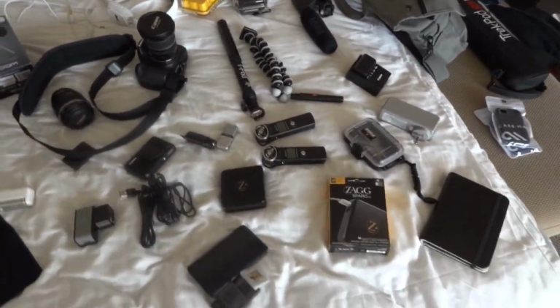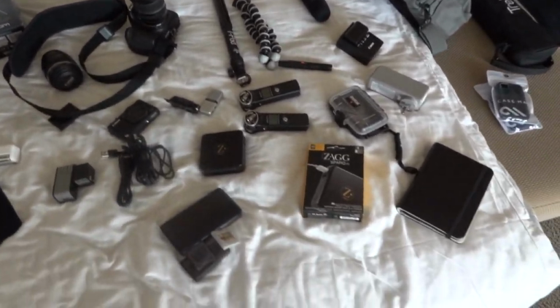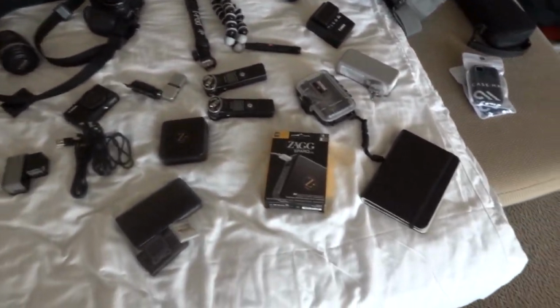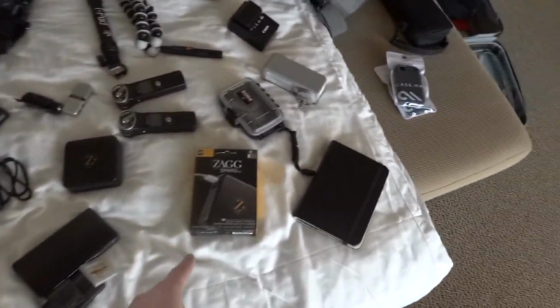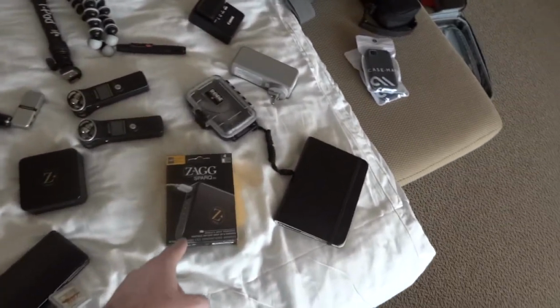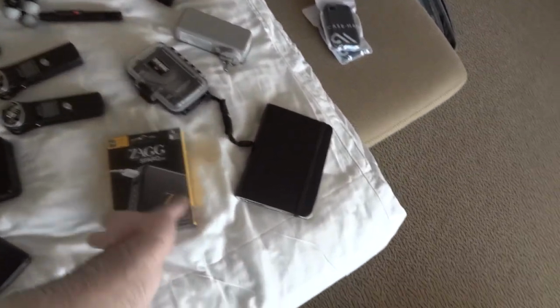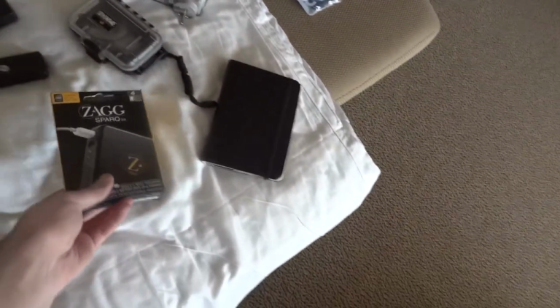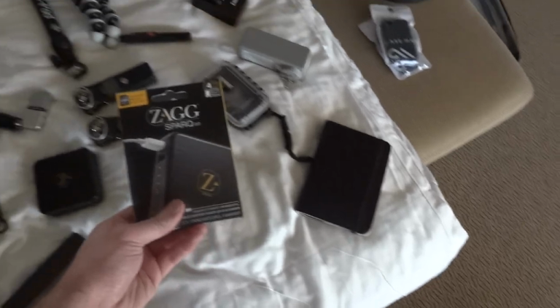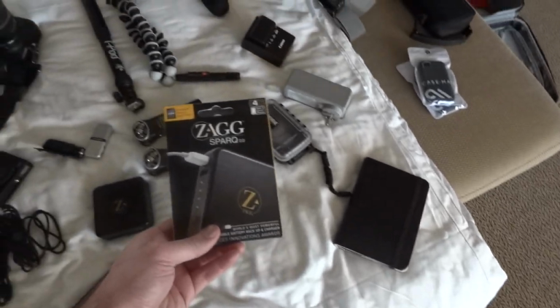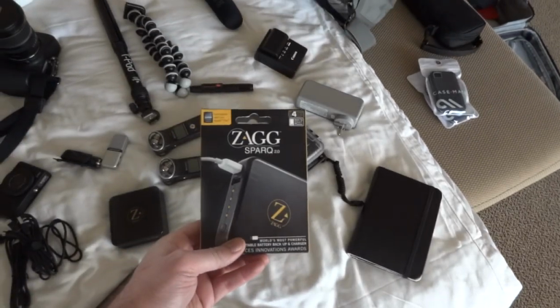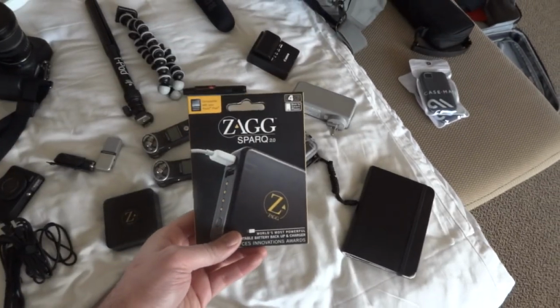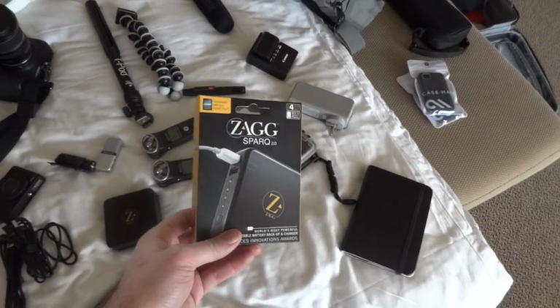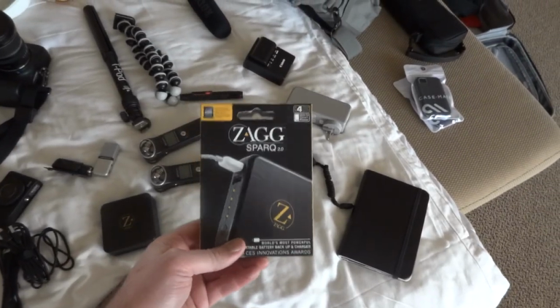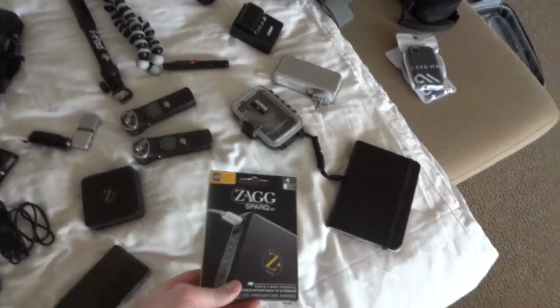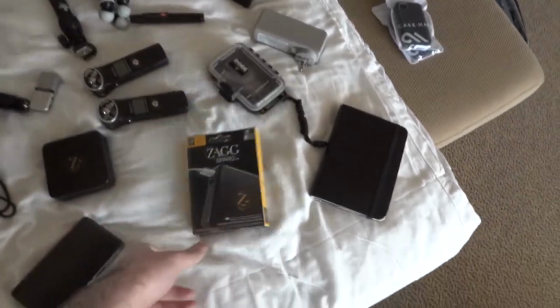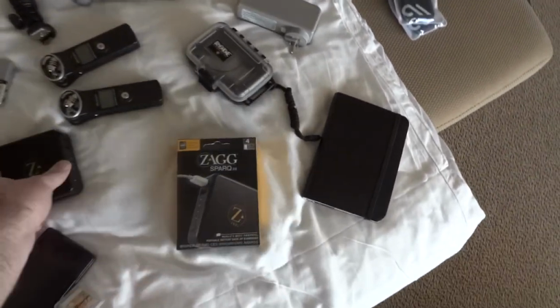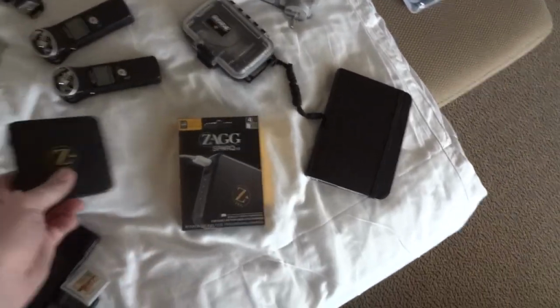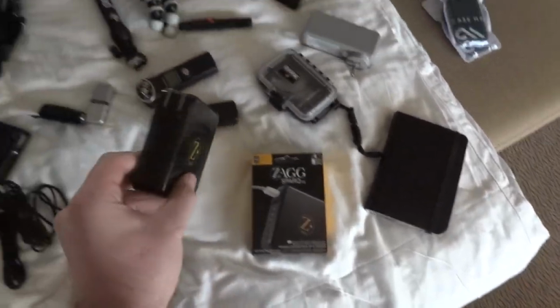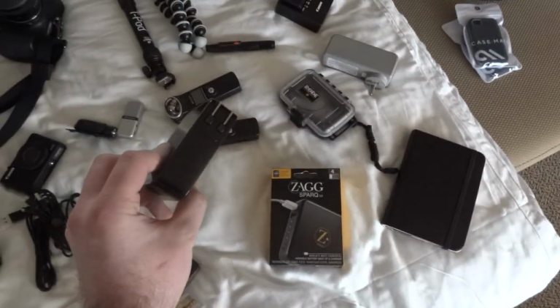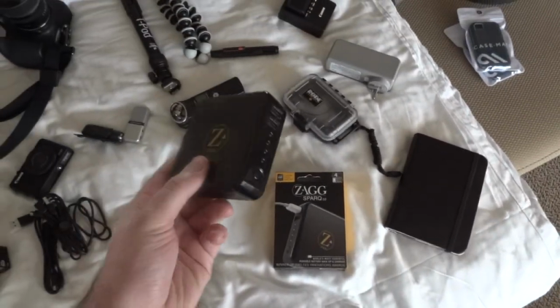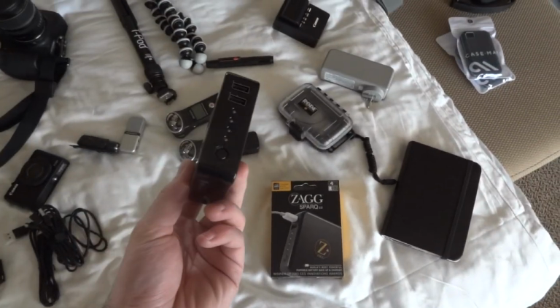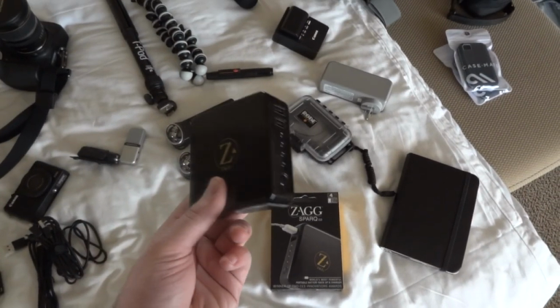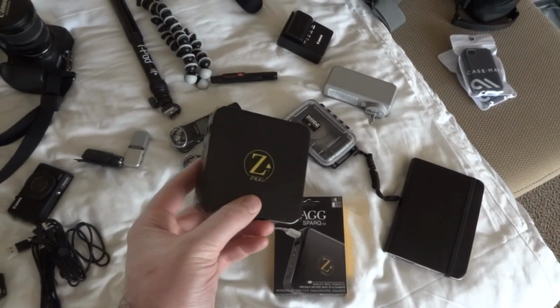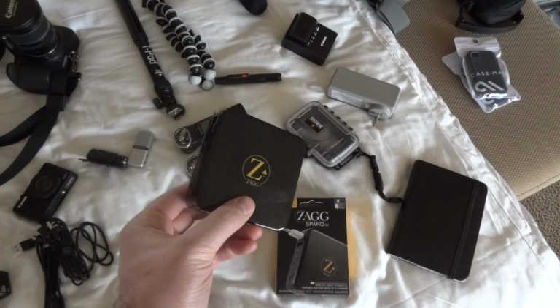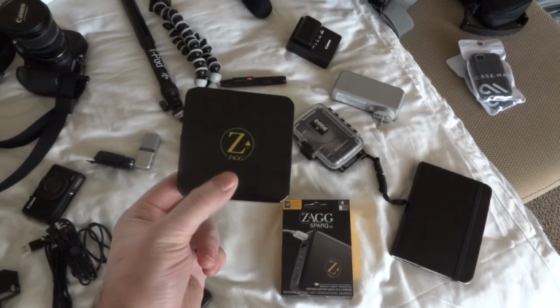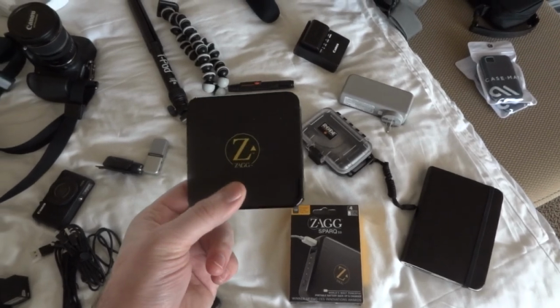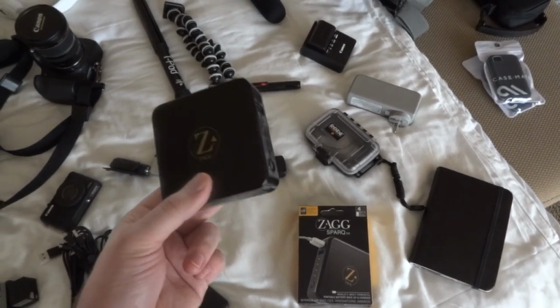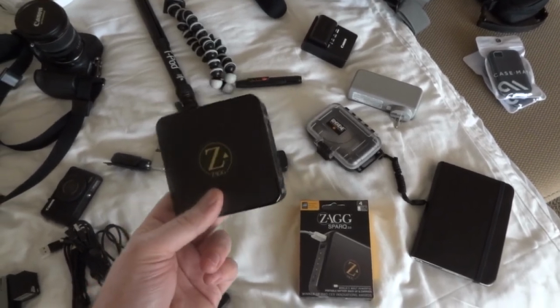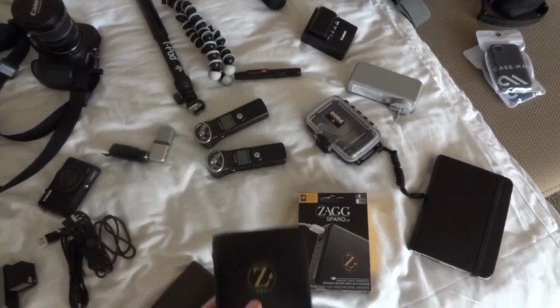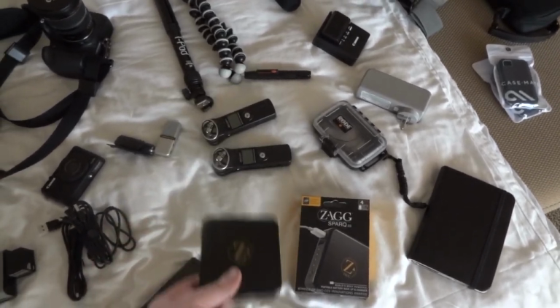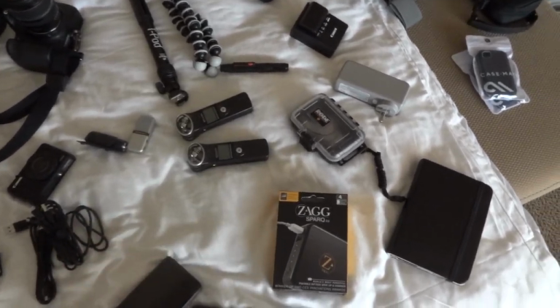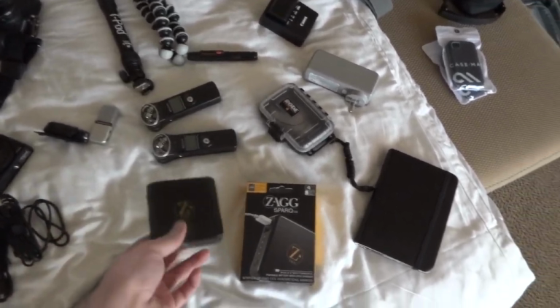We got a couple of Zoom H1s for audio stuff. These little Zag — what is this called — the Spark 2.0. They're battery backups but they're huge. Yesterday I had this thing basically running the Verizon hotspot for most of the day — pretty crazy stuff.